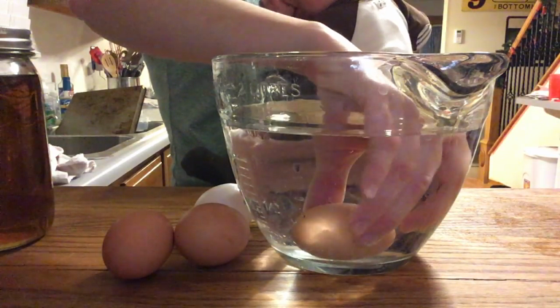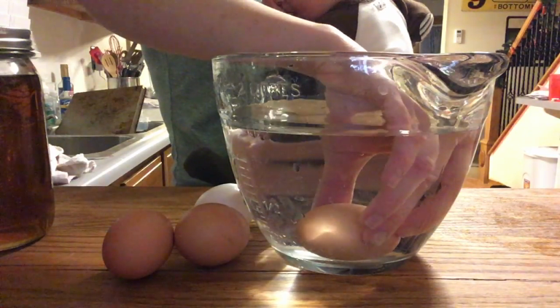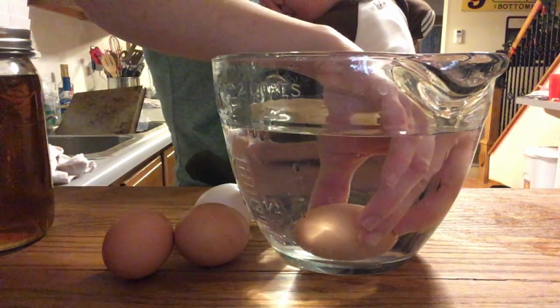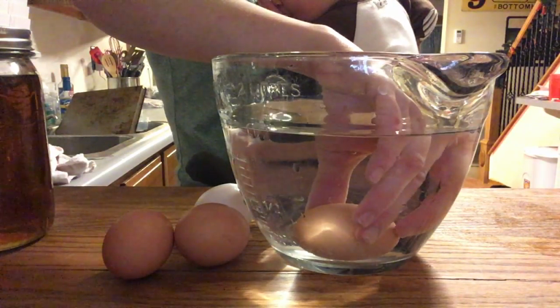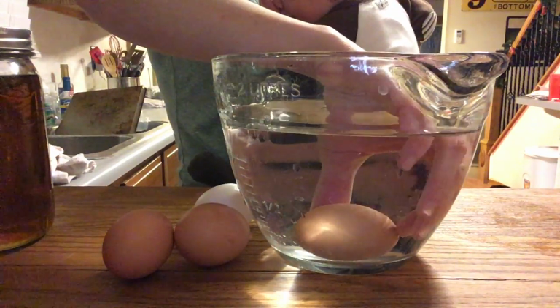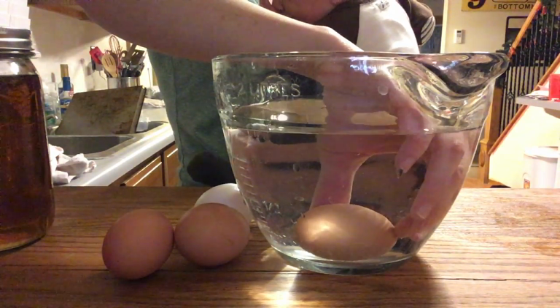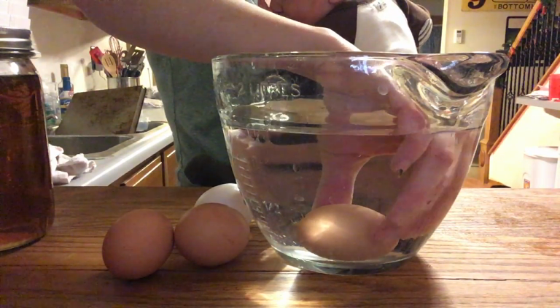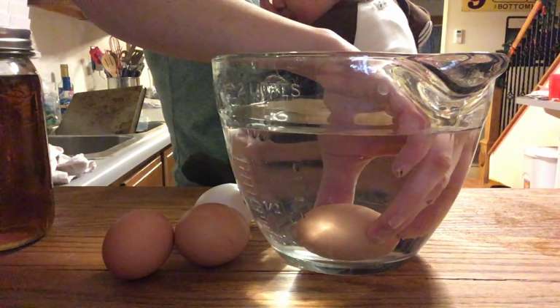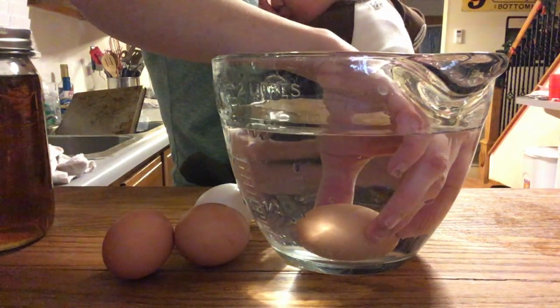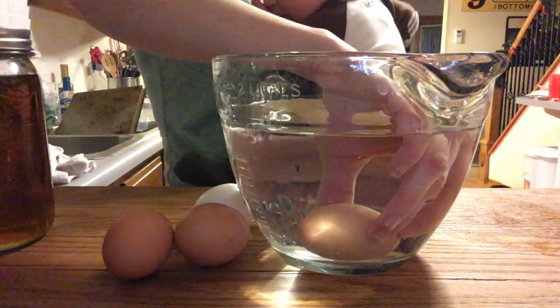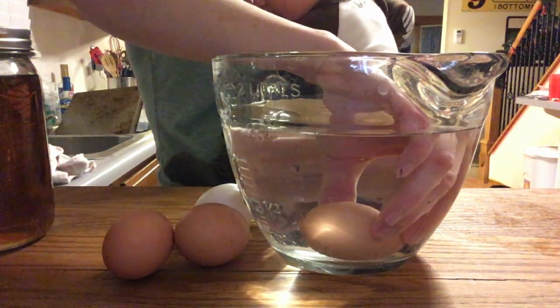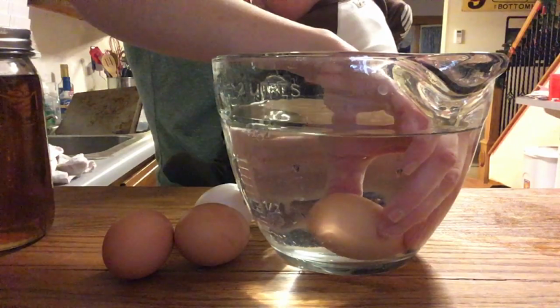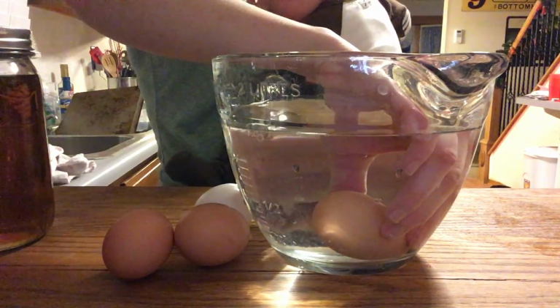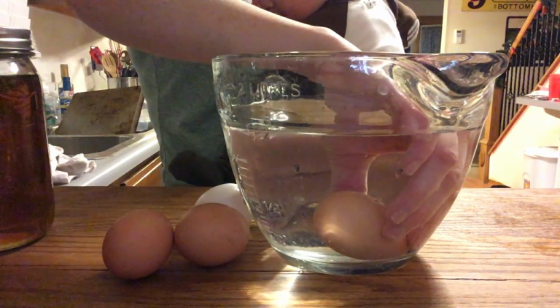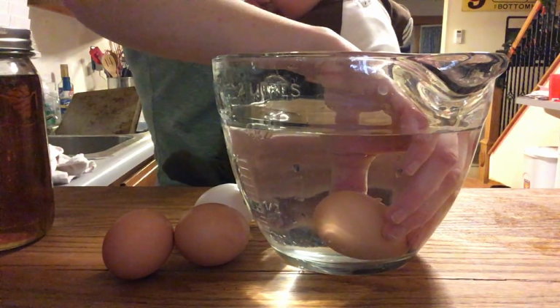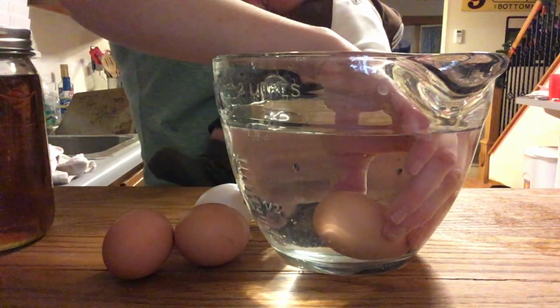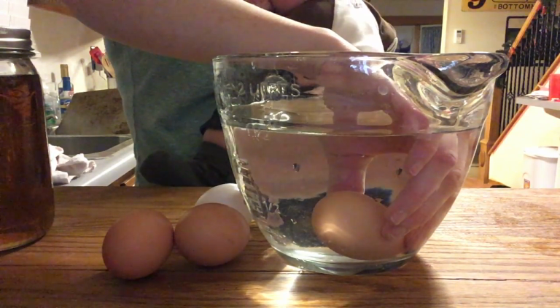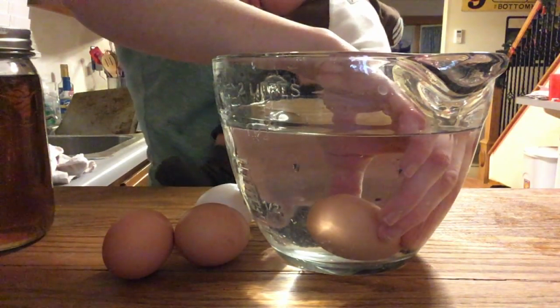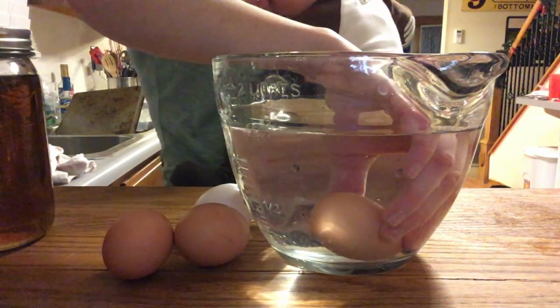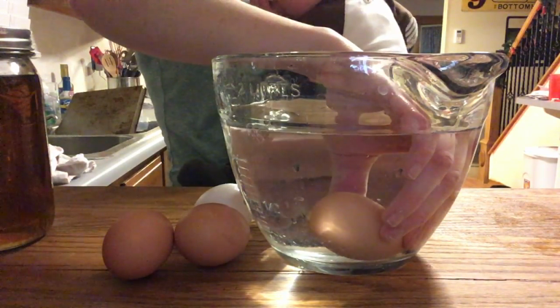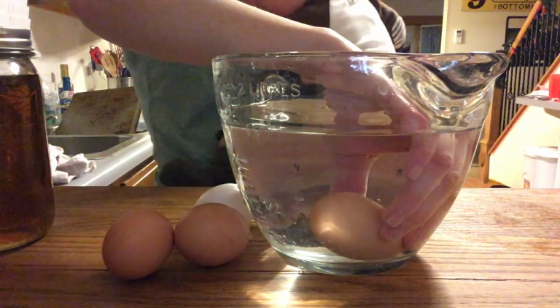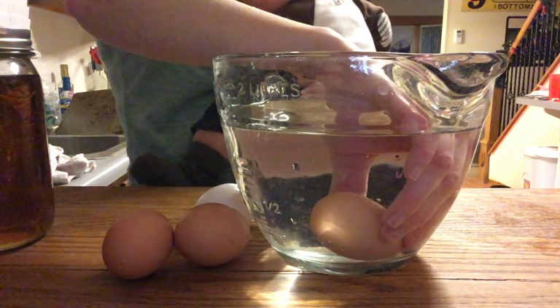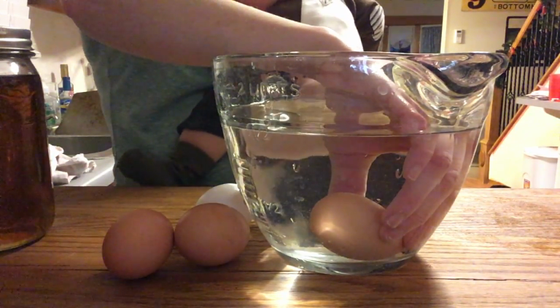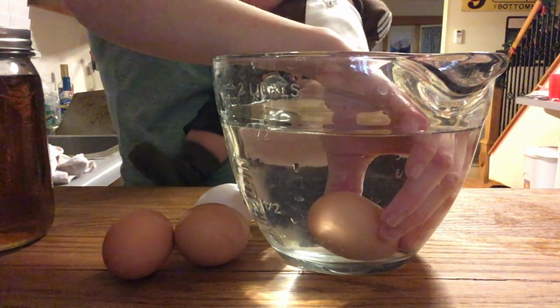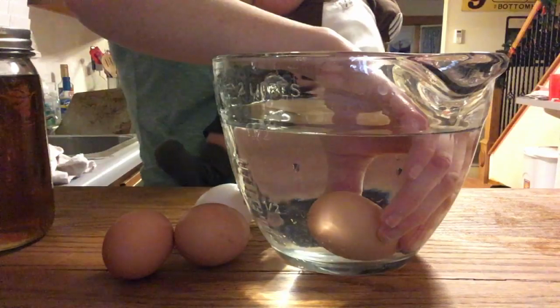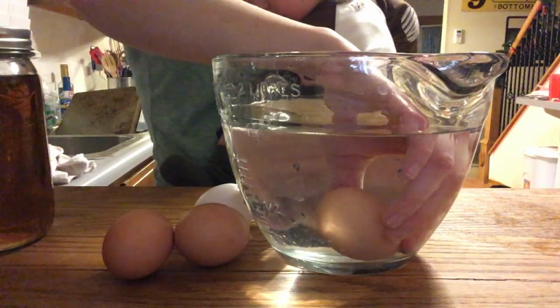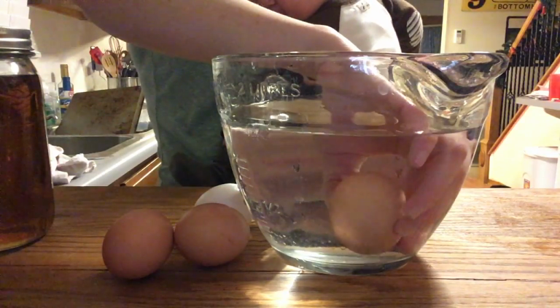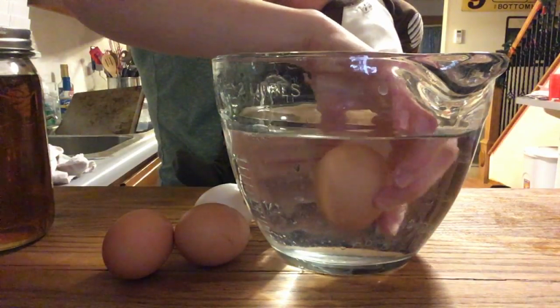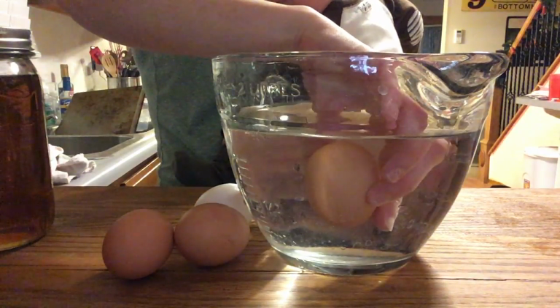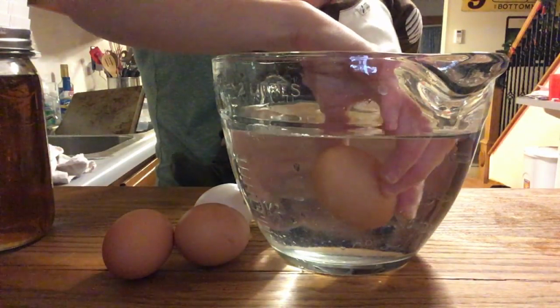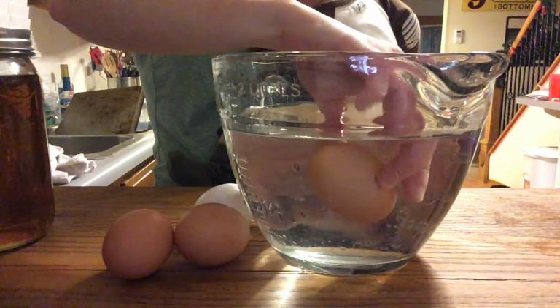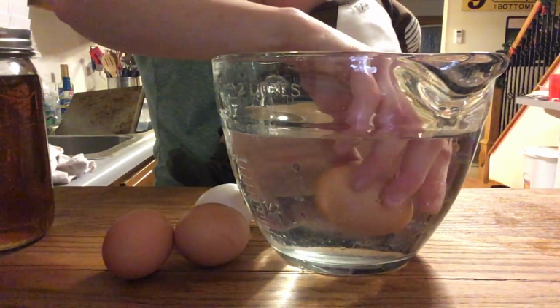So if it's still good, it'll be level. If it's begun to go bad, it'll rise up — then you need to thoroughly cook it. If it's gone bad, it'll float — then you toss it out.